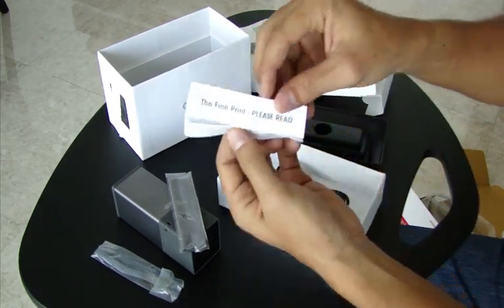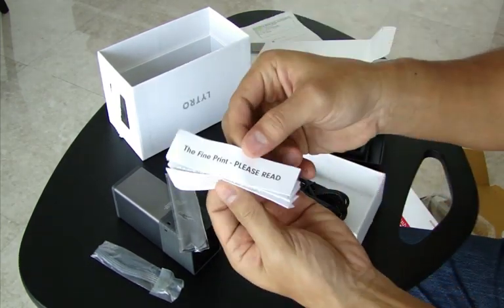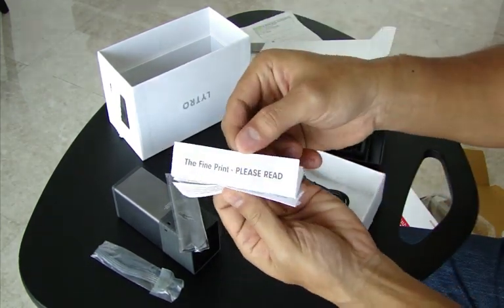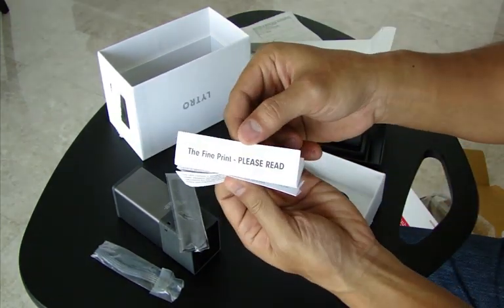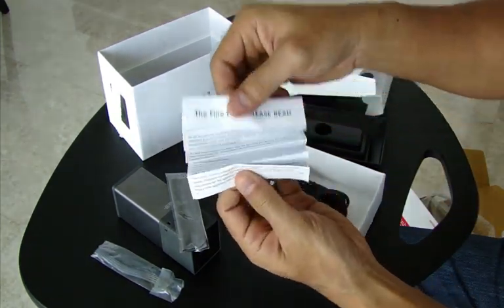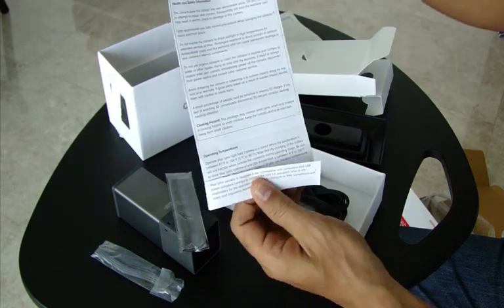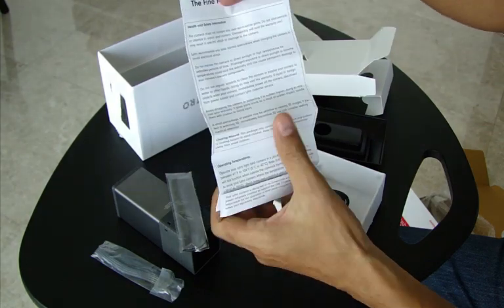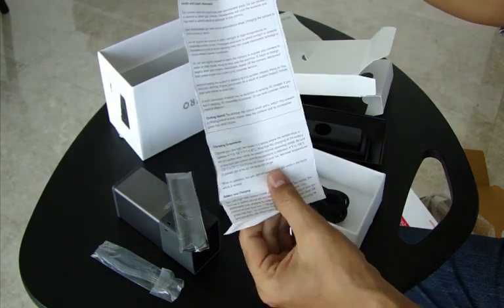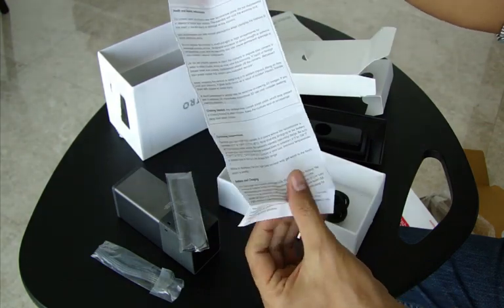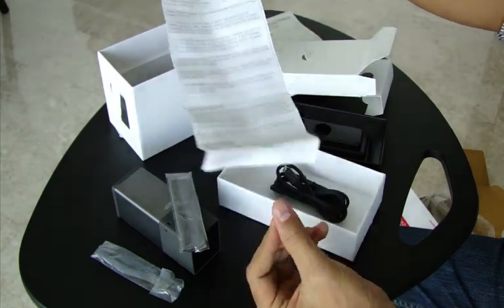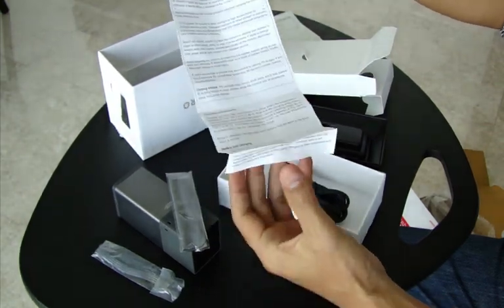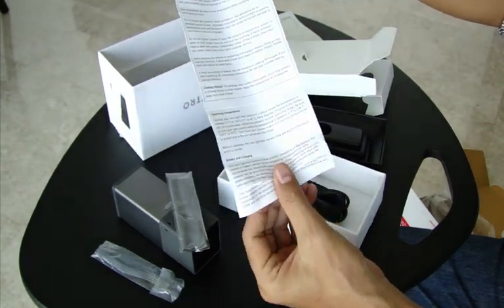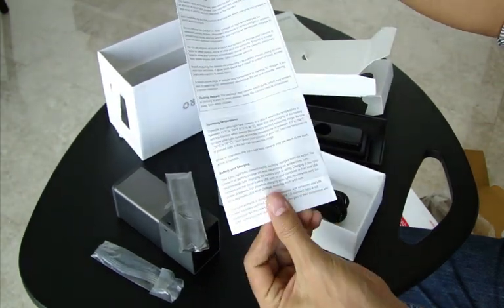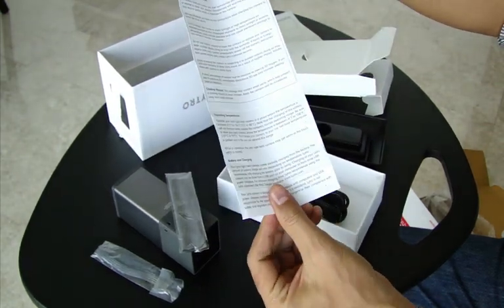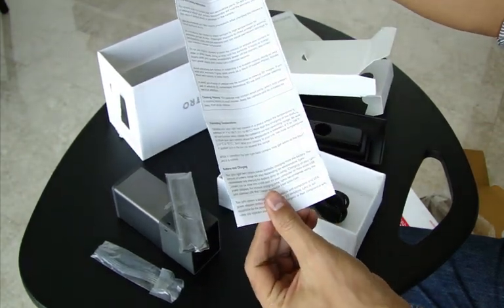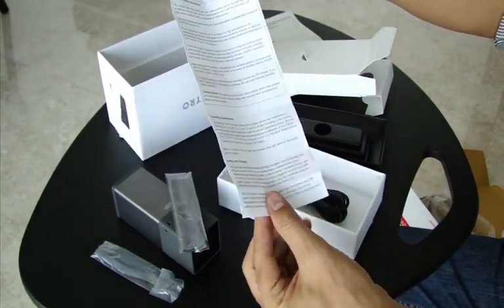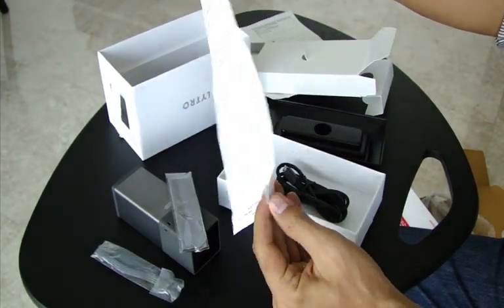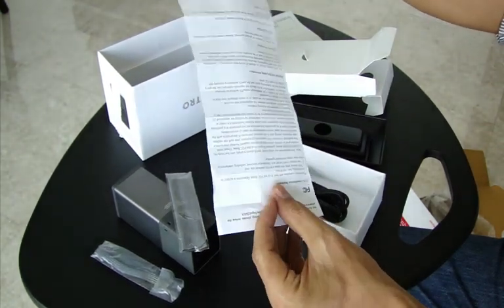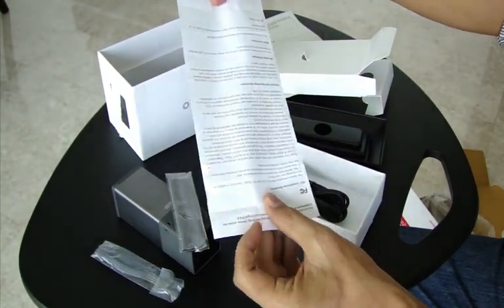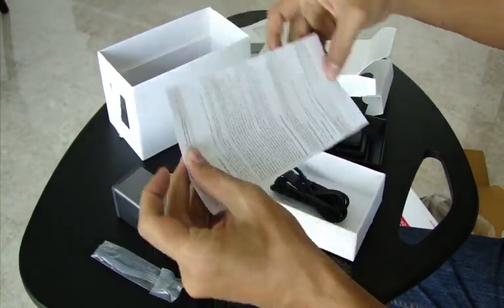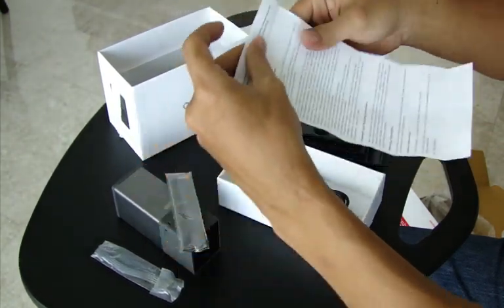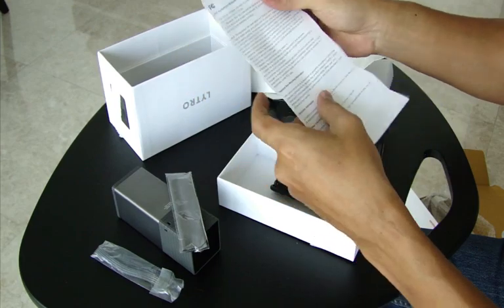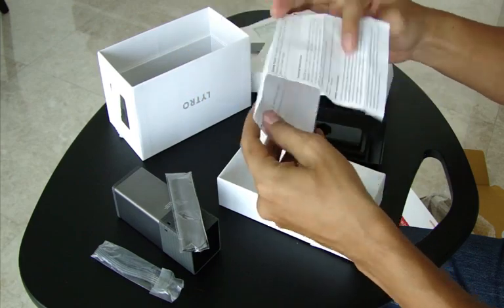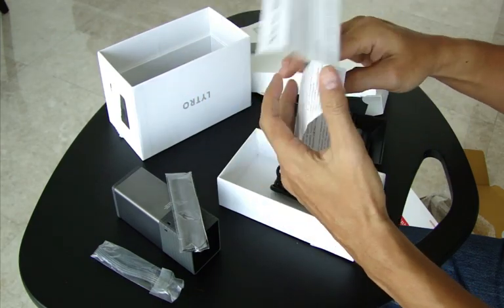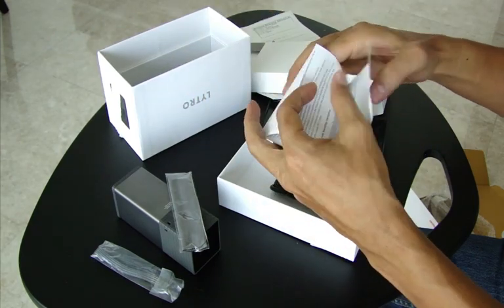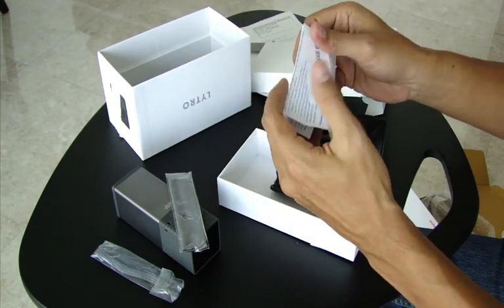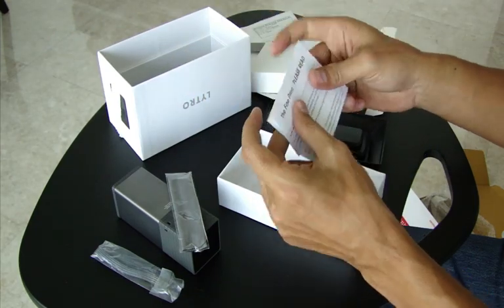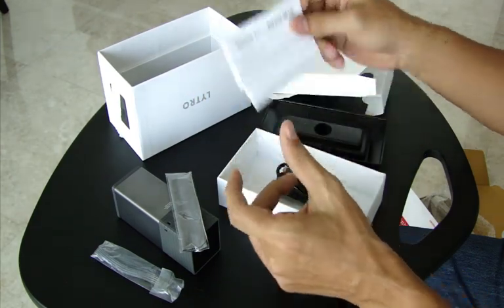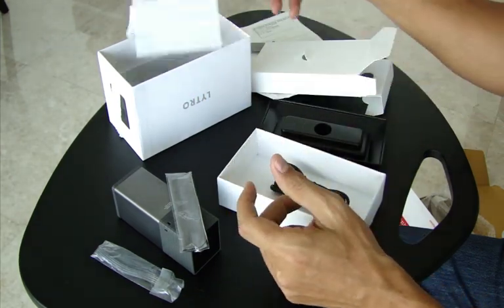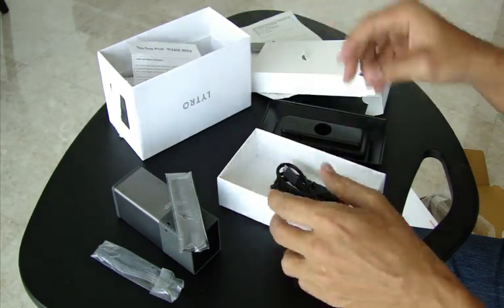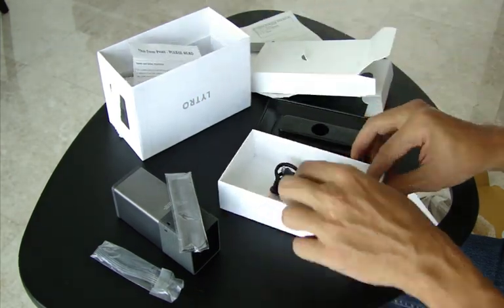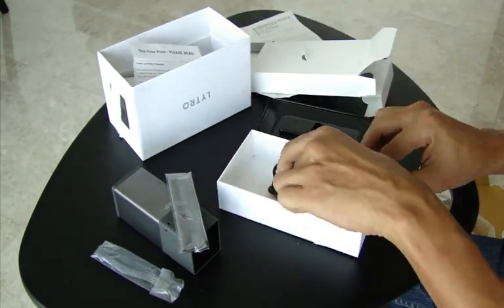The fine print — please read. So these are the instruction manuals. We'll just dump that away.